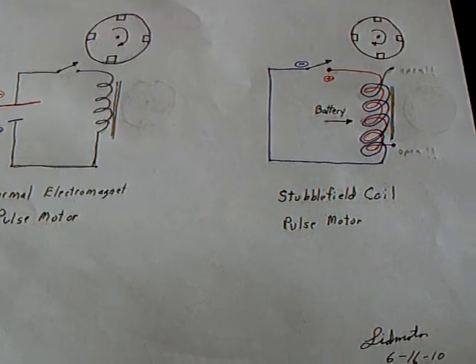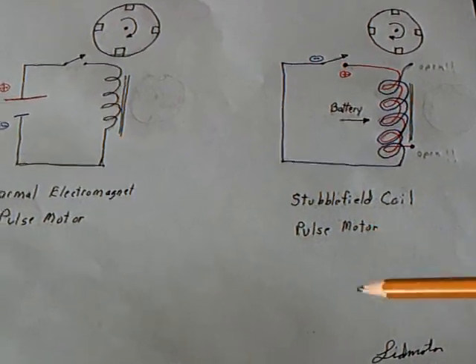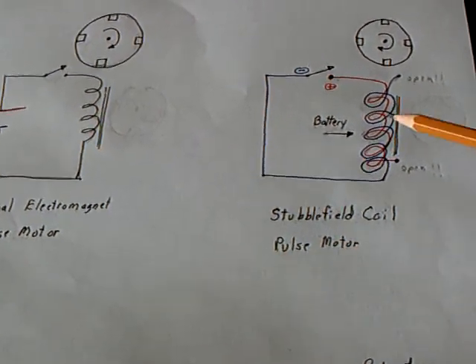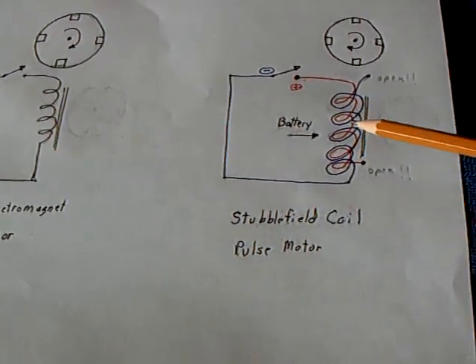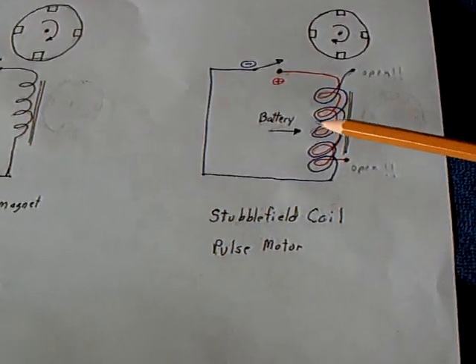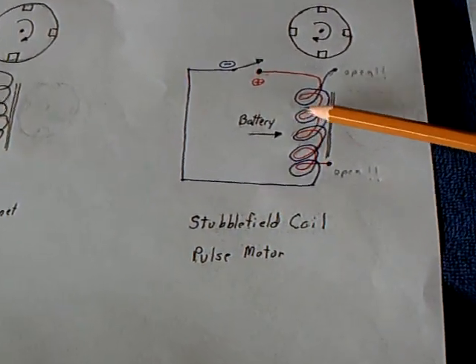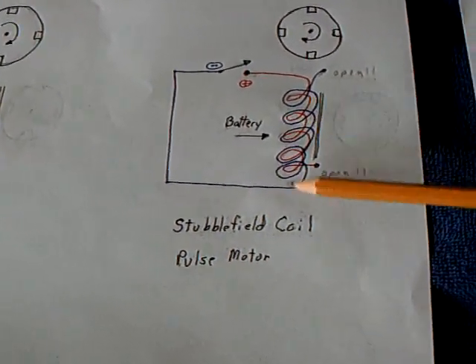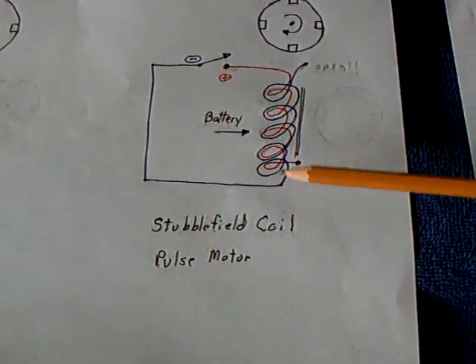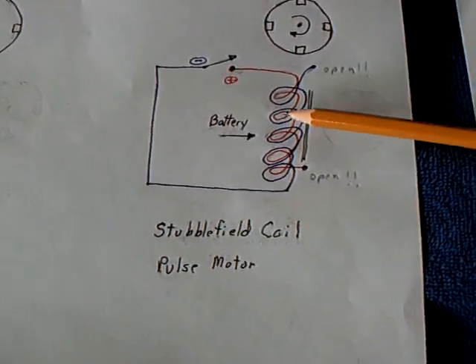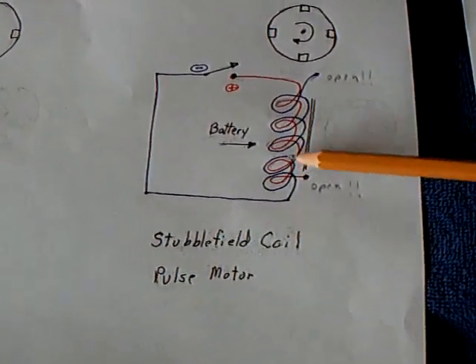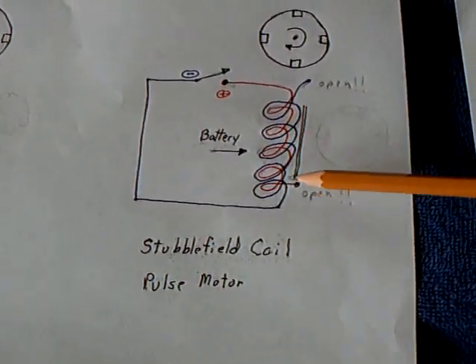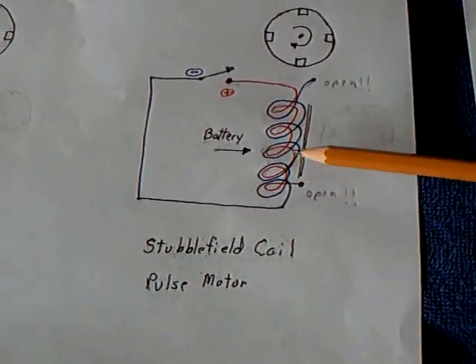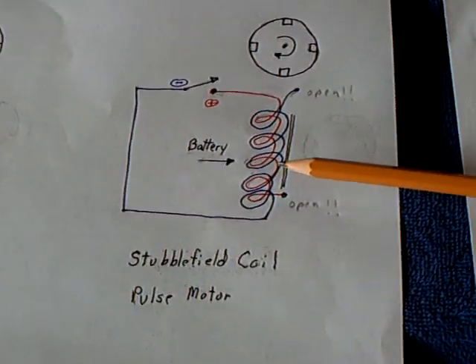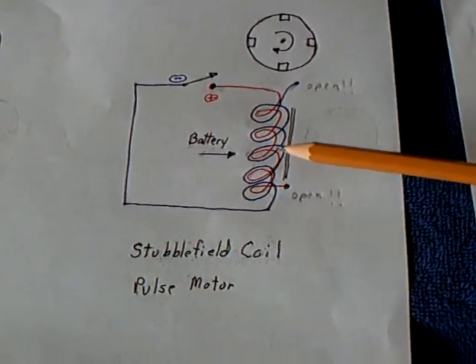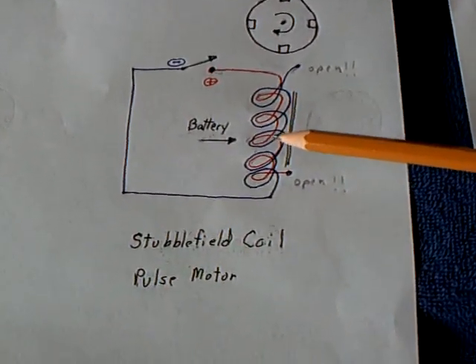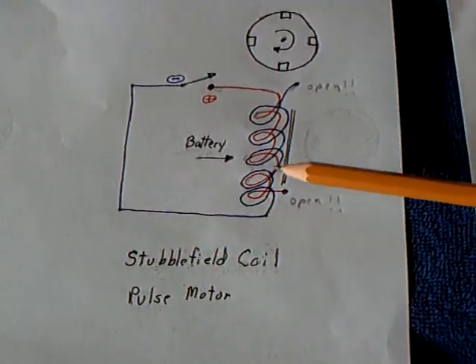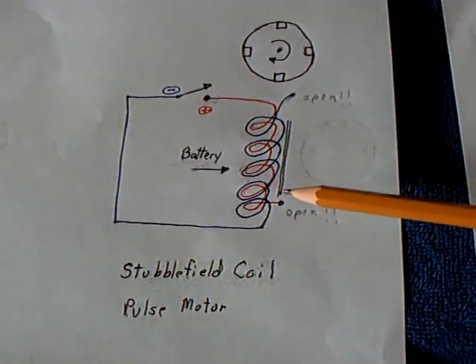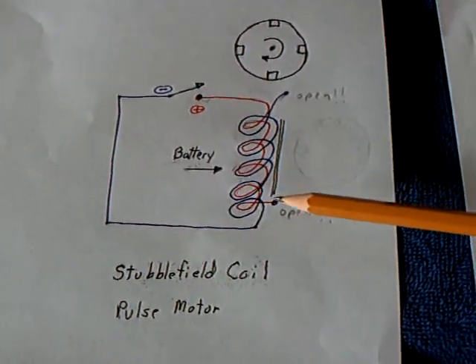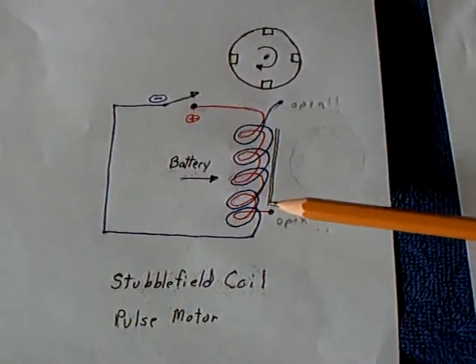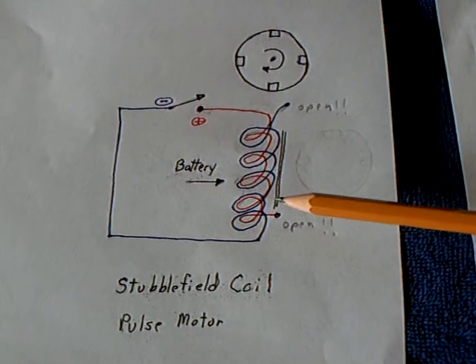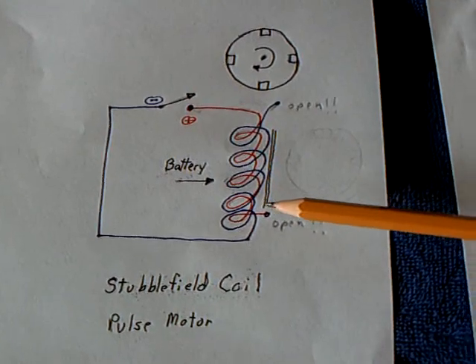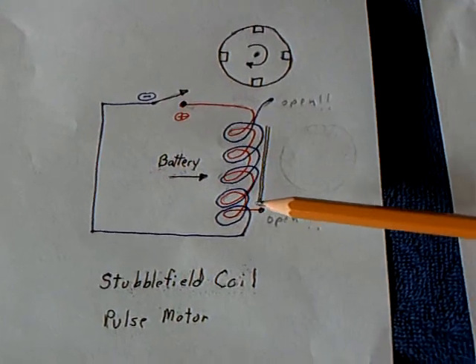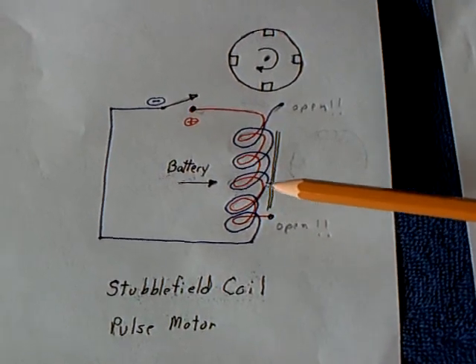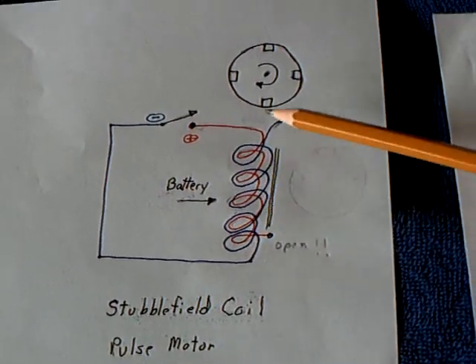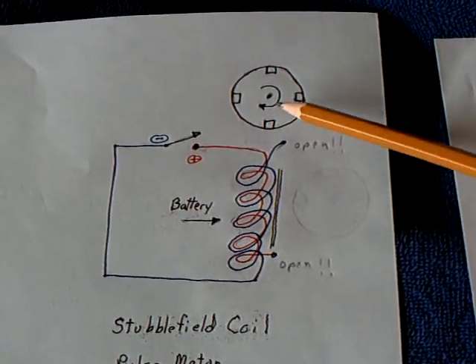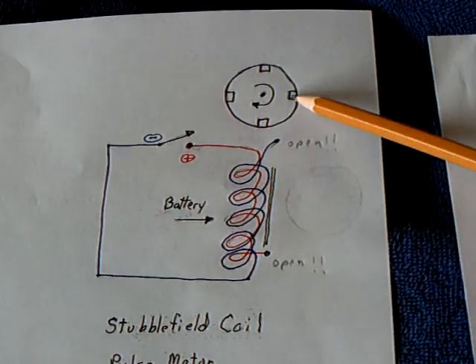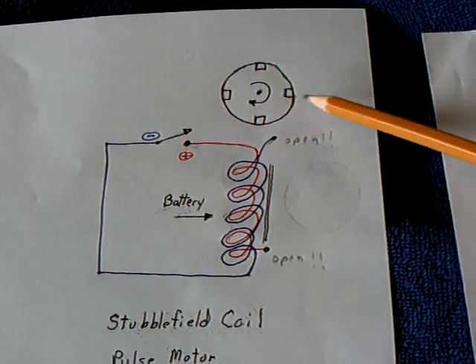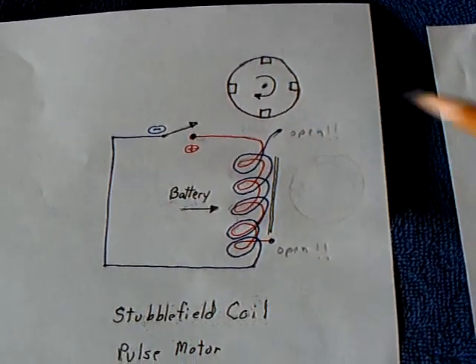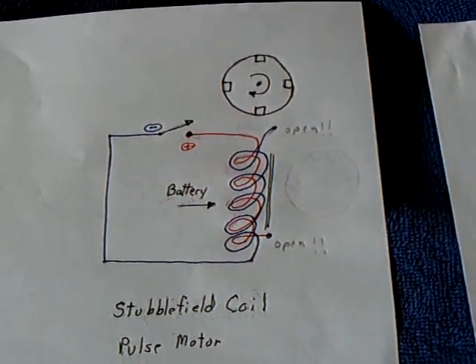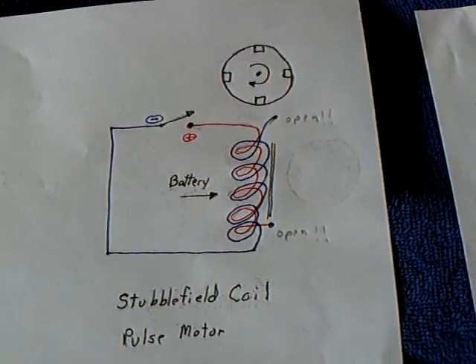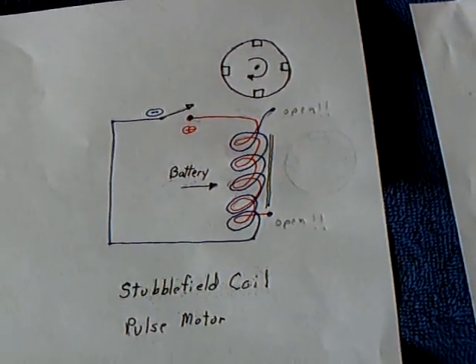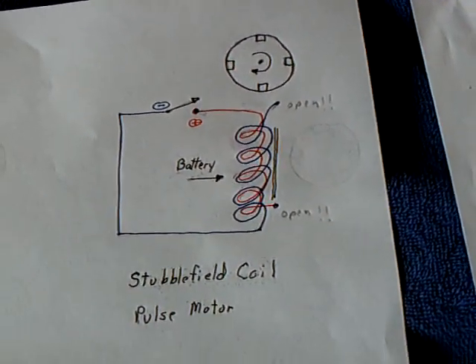The fact that you can make two coils of wire side-by-side, create a battery, pulse that battery, and drive a pulse motor. Thanks for watching.